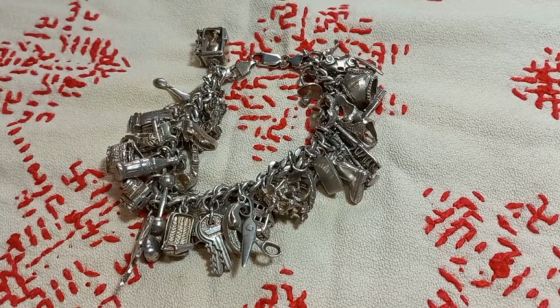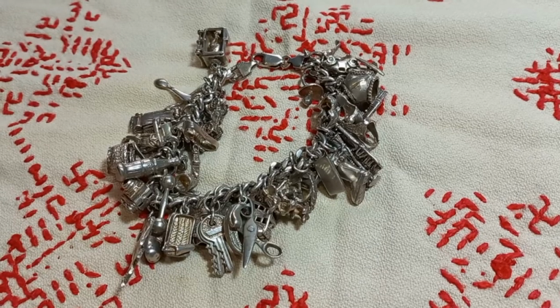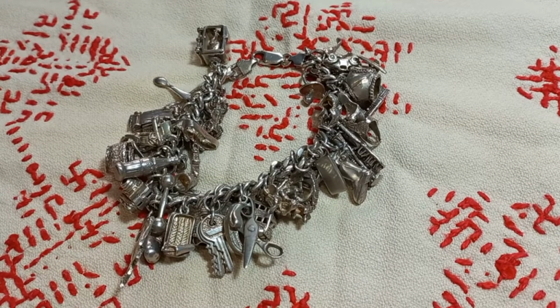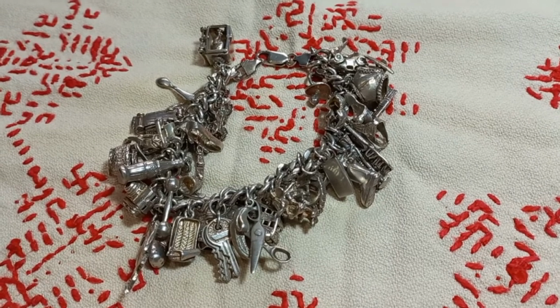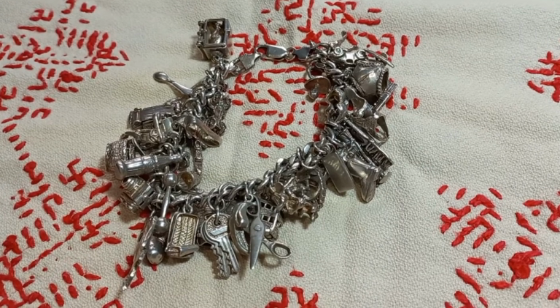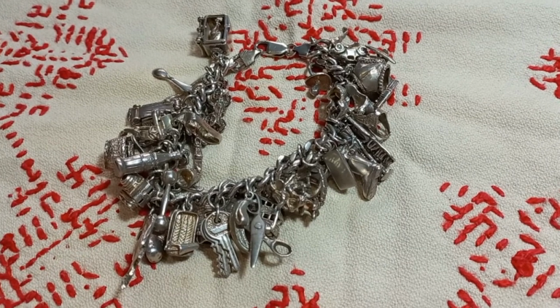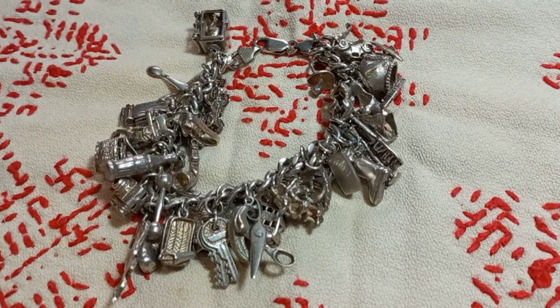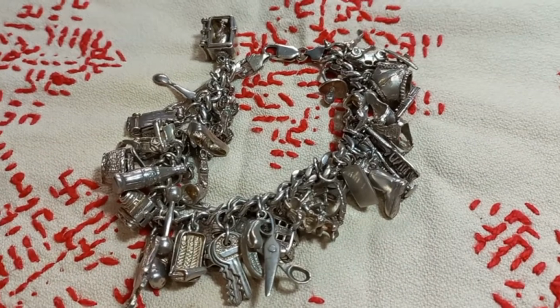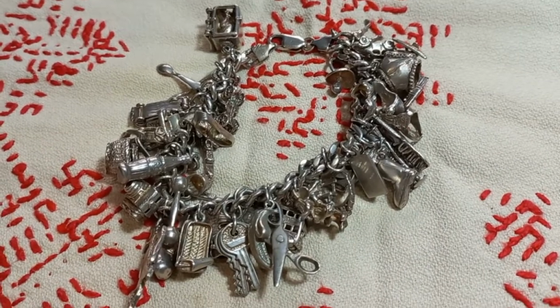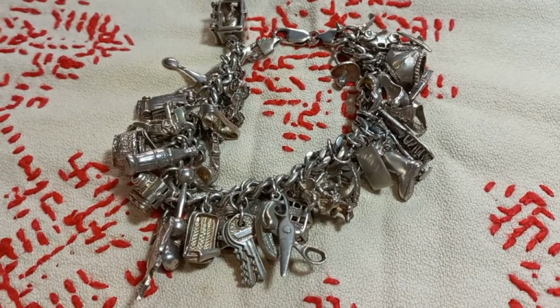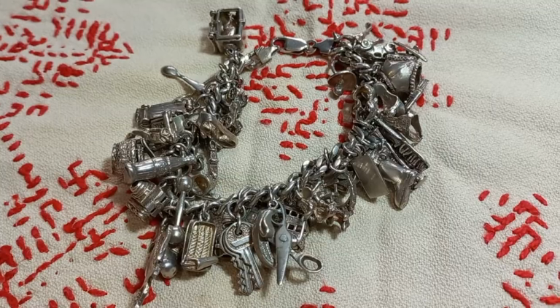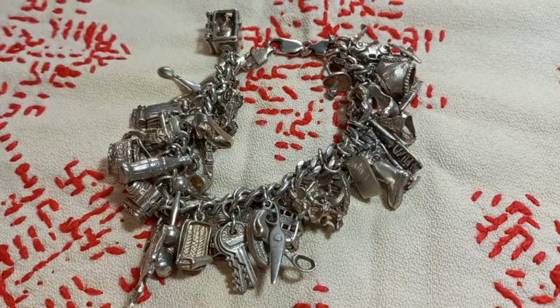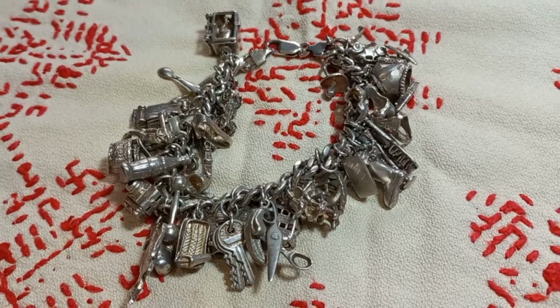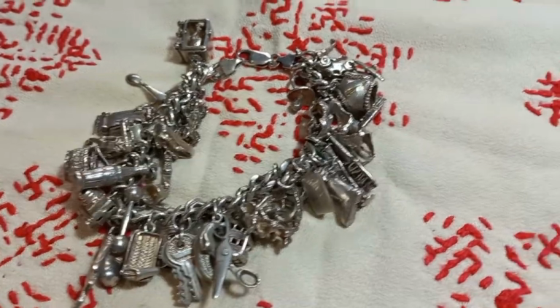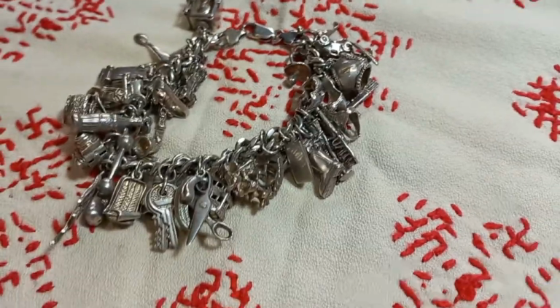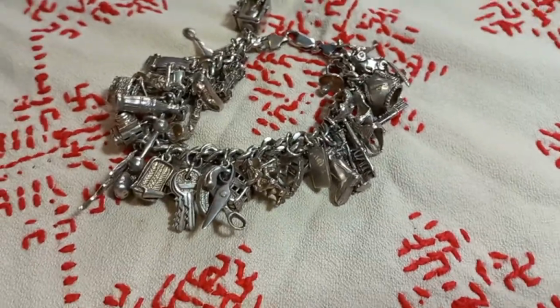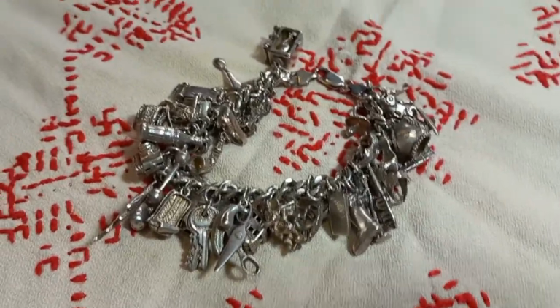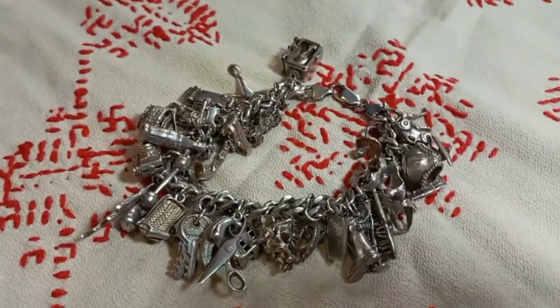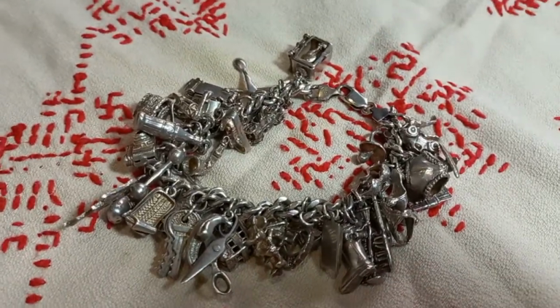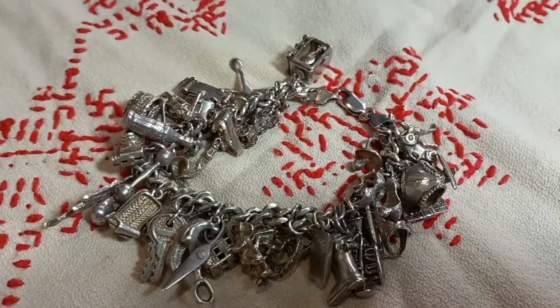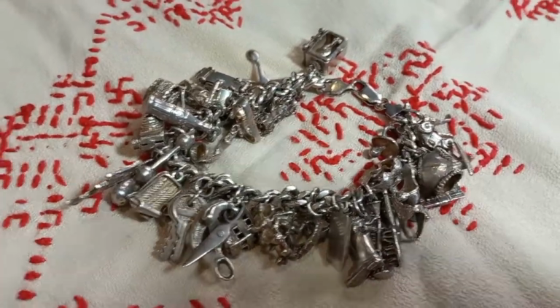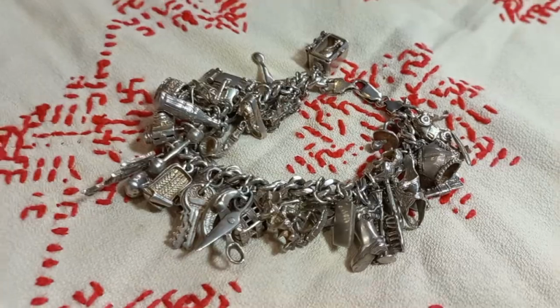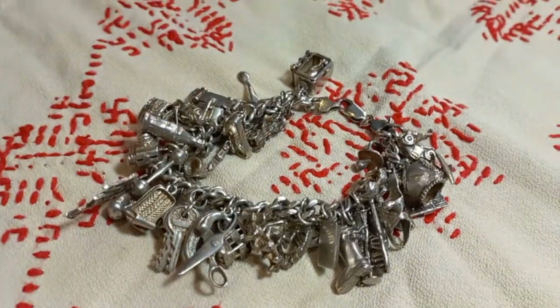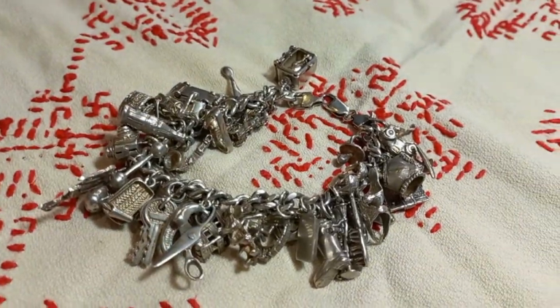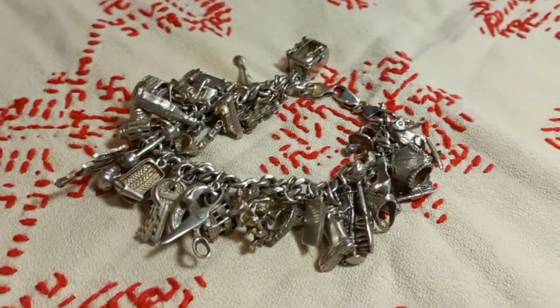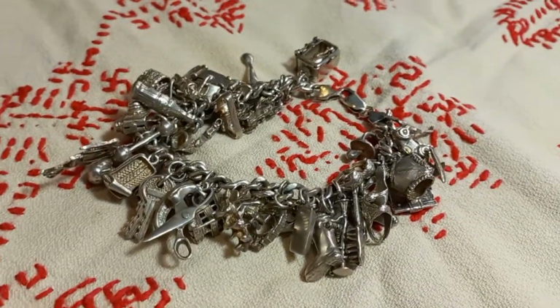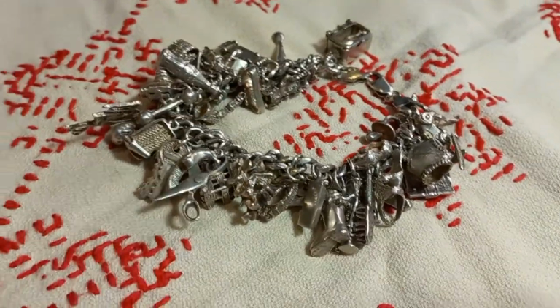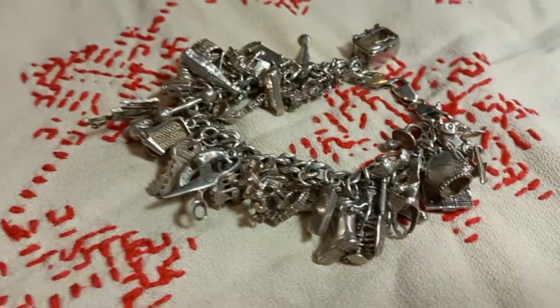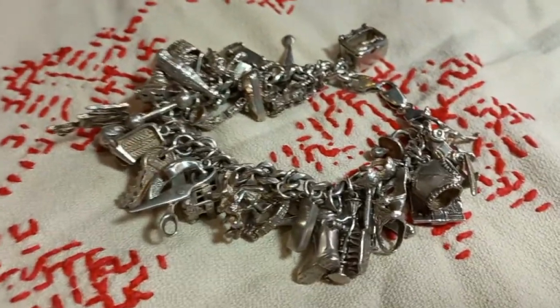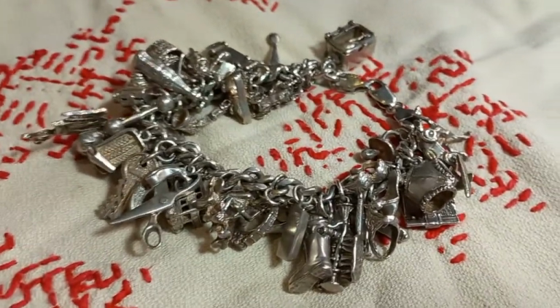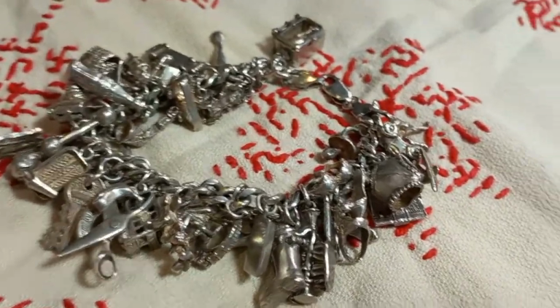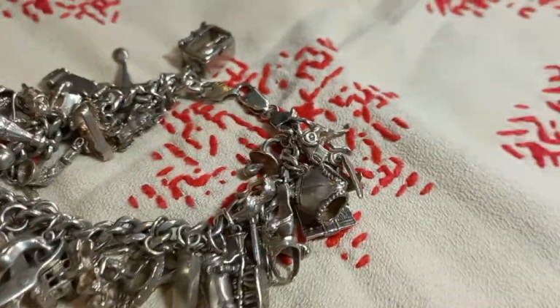This is our heavy link 925 silver bracelet with 44 master crafted vintage silver charms with highly intricate designs. The weight of the bracelet is 100 grams and the length of the chain is 20 centimeters.